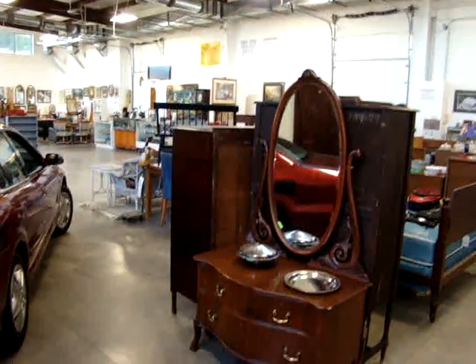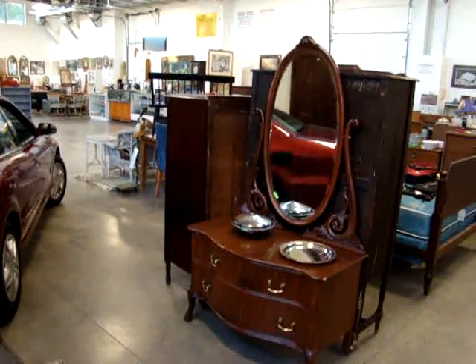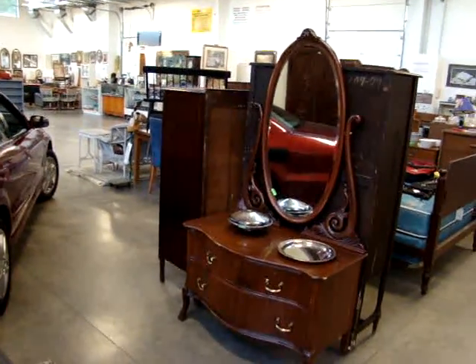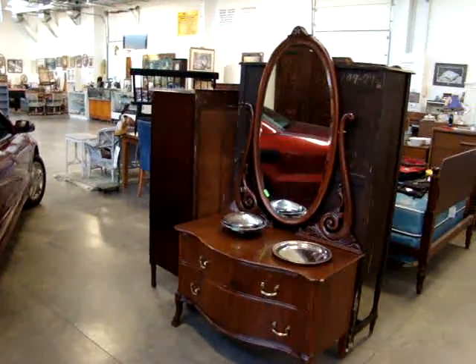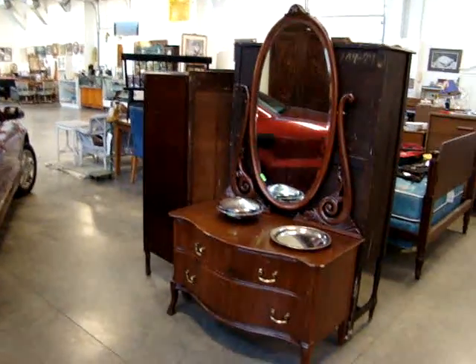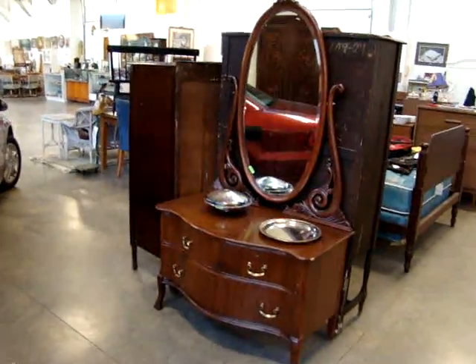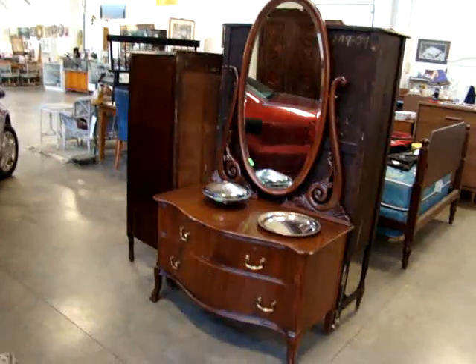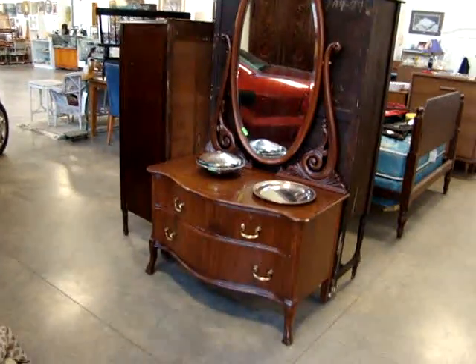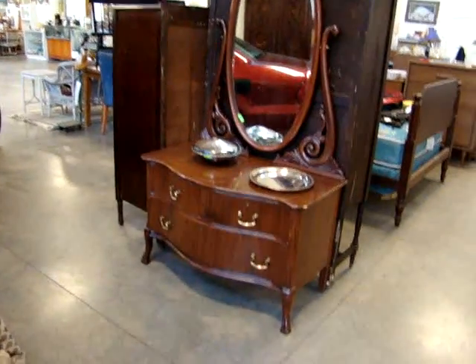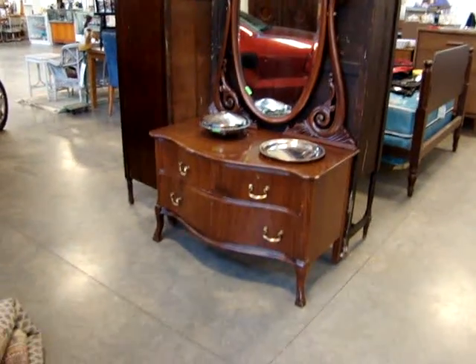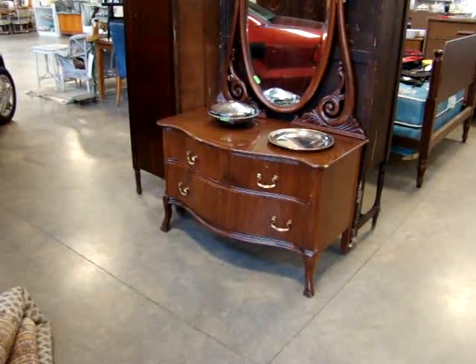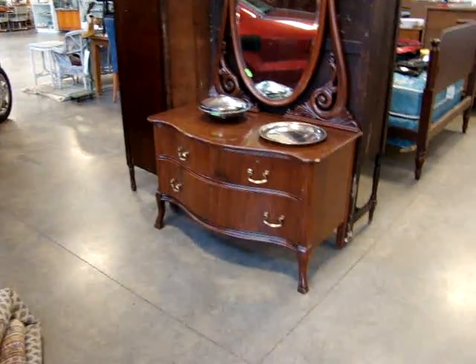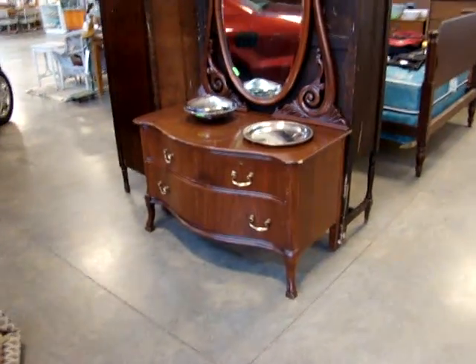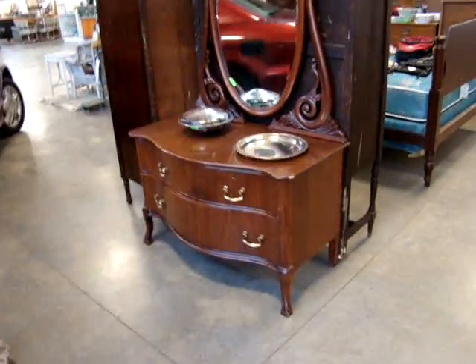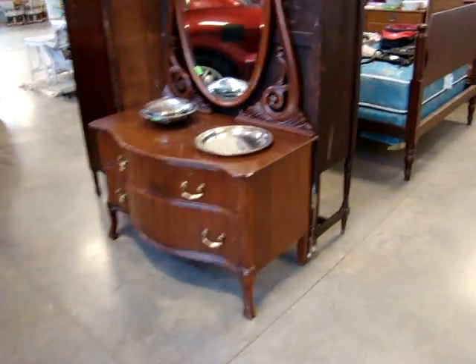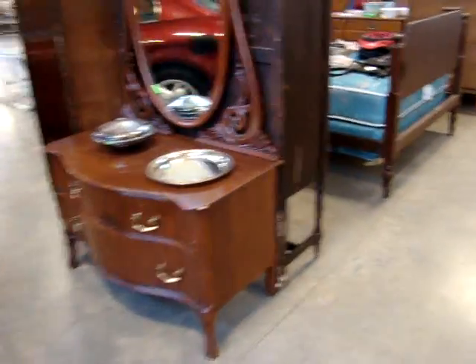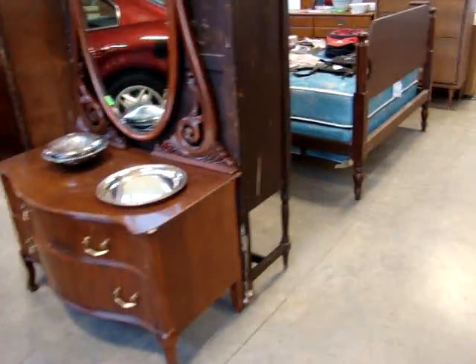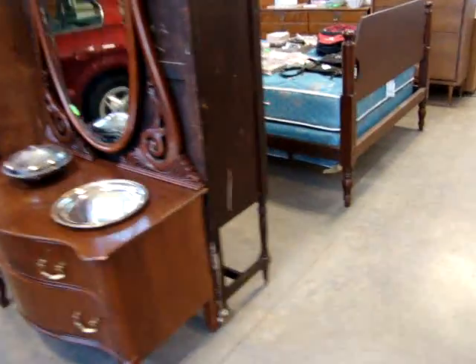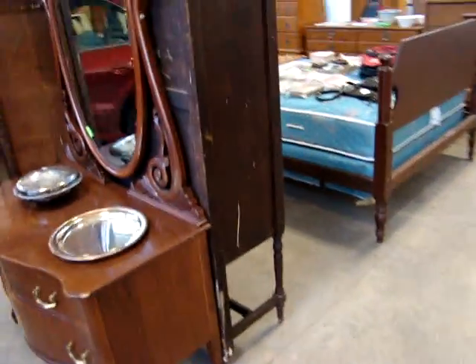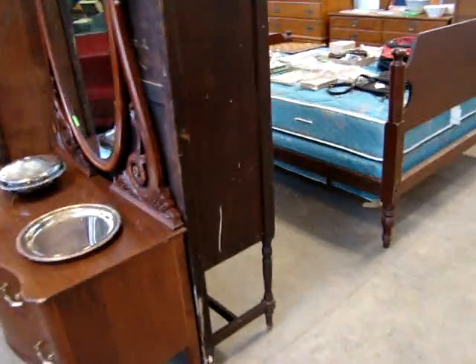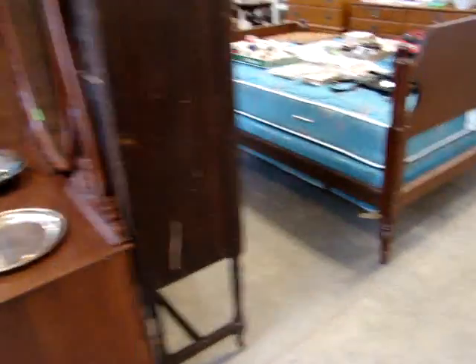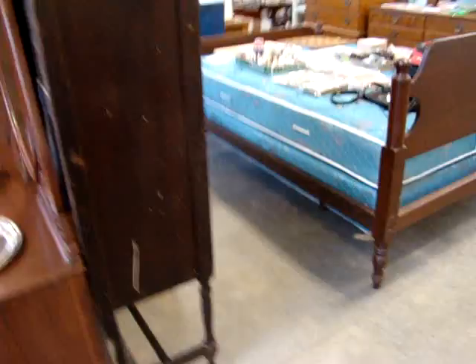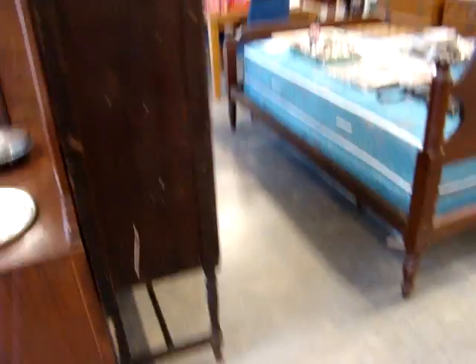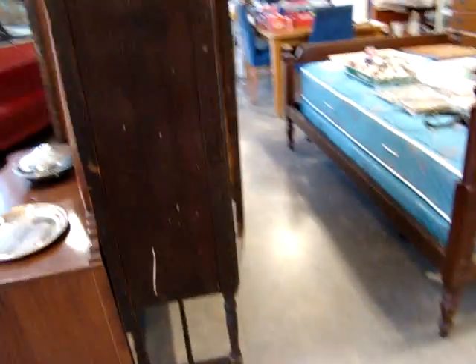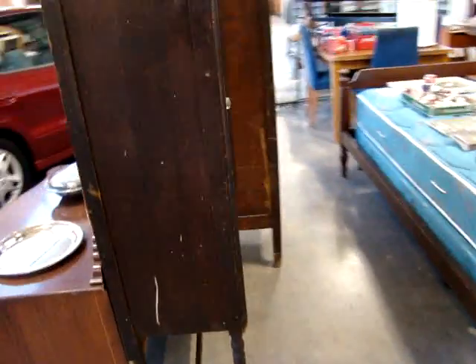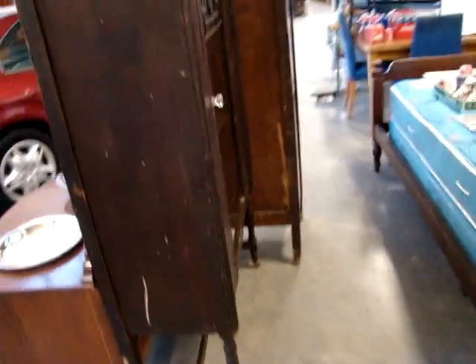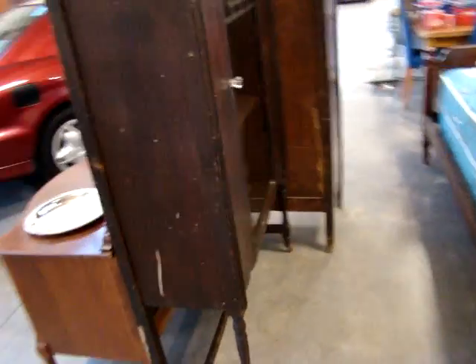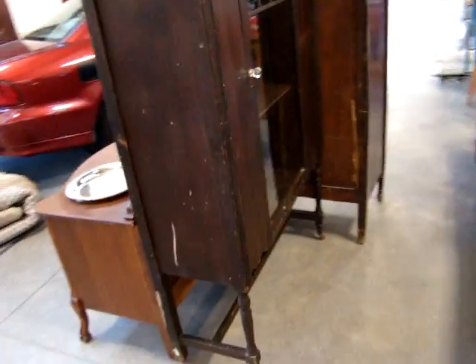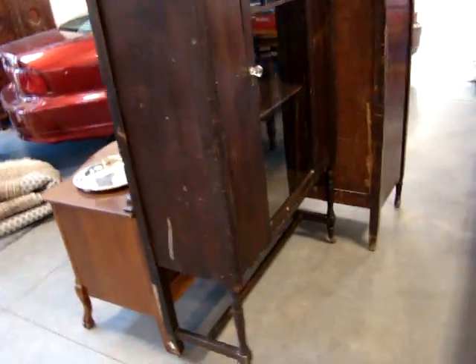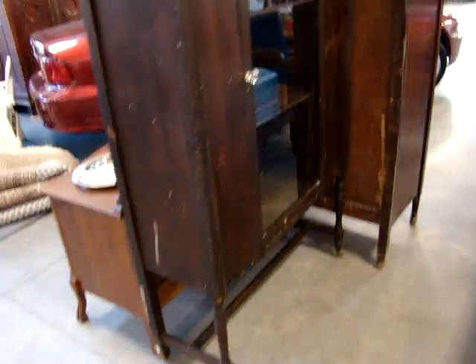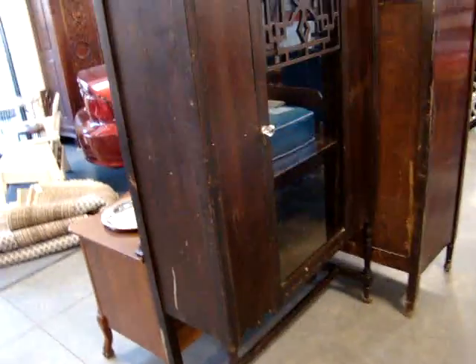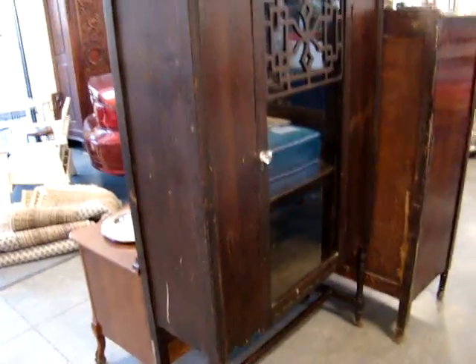Here we have a beautiful mahogany princess dresser with mirror, or princess vanity. We also have a nice deco china here.